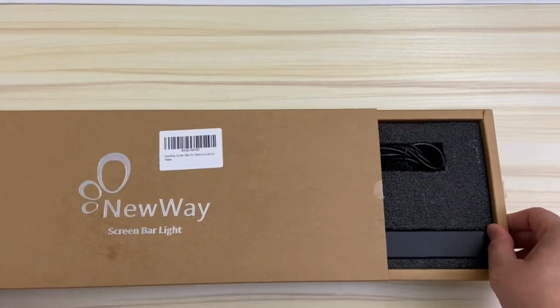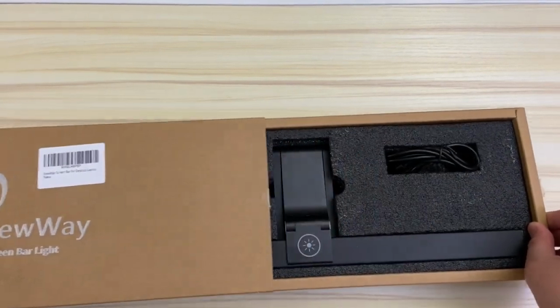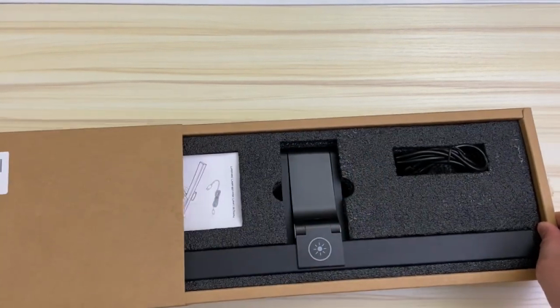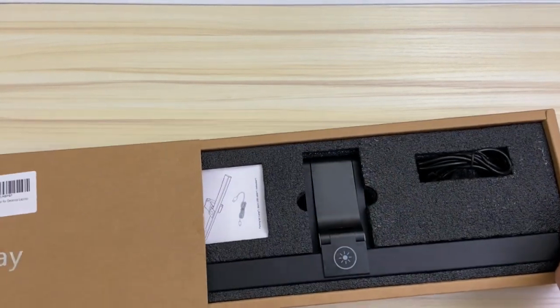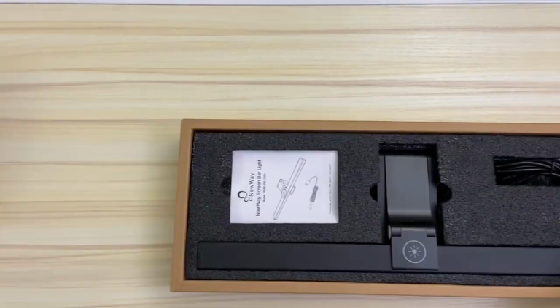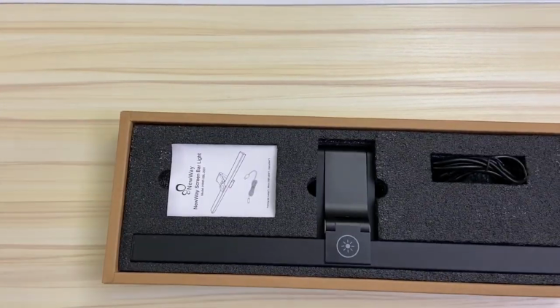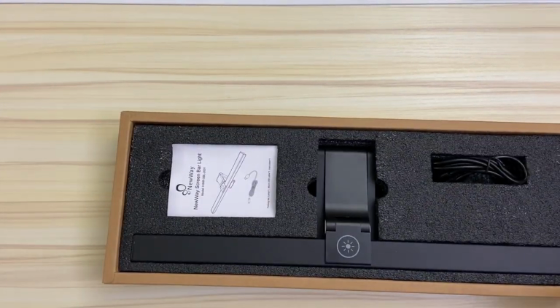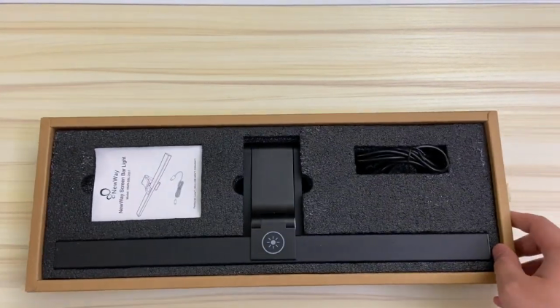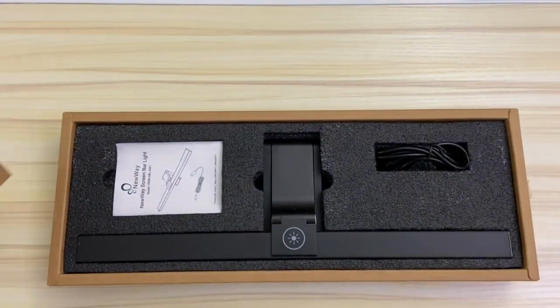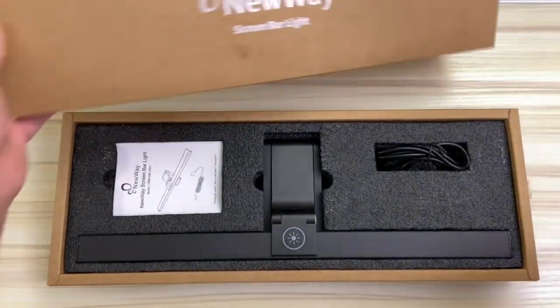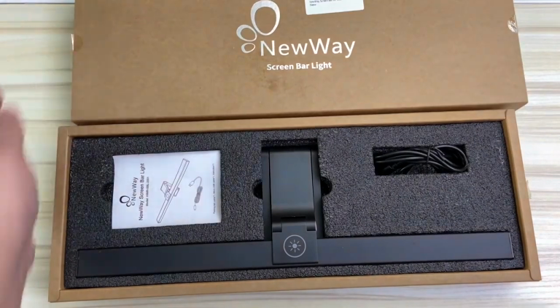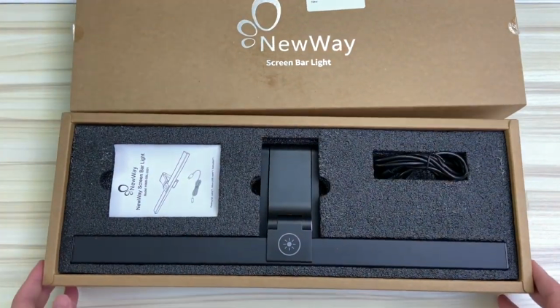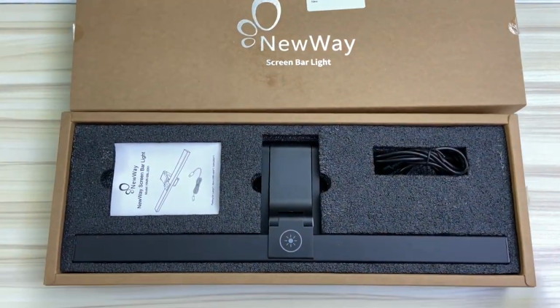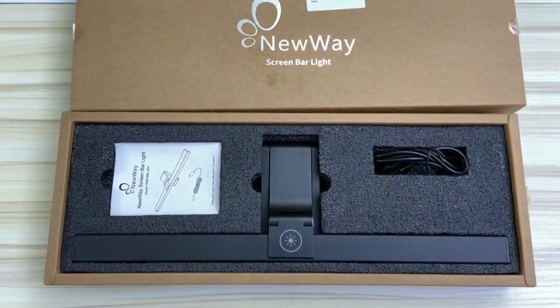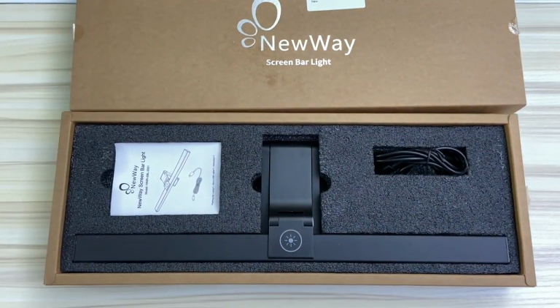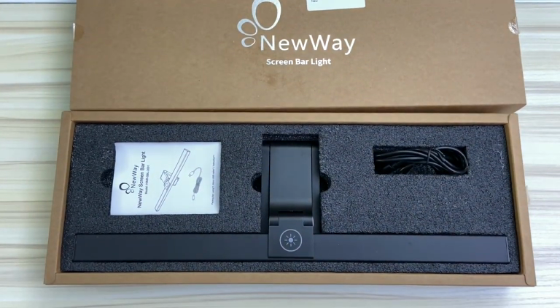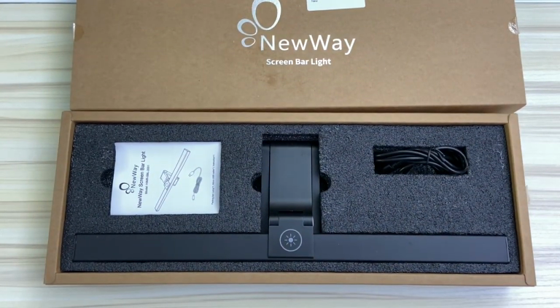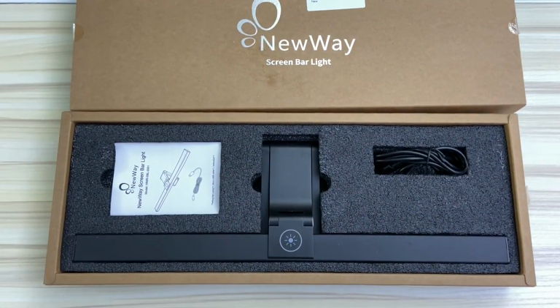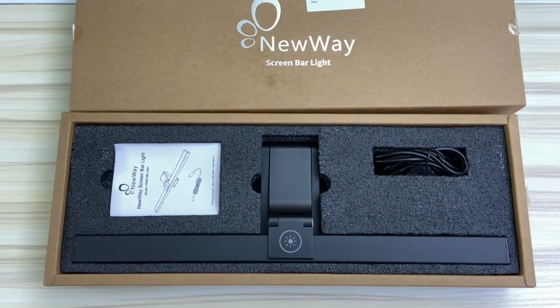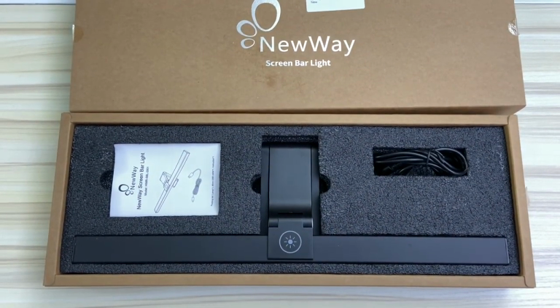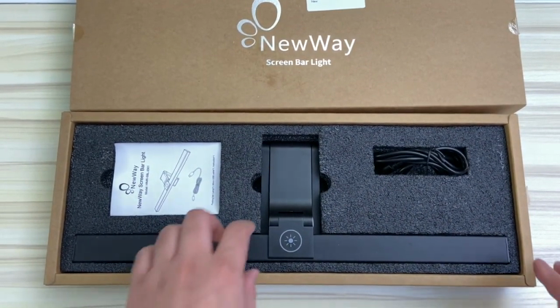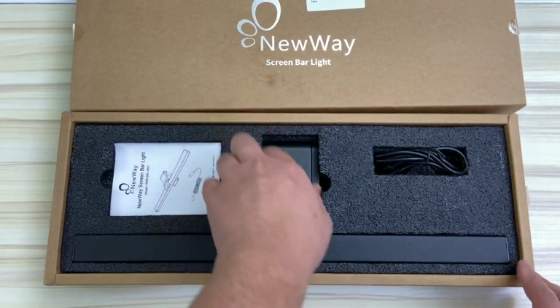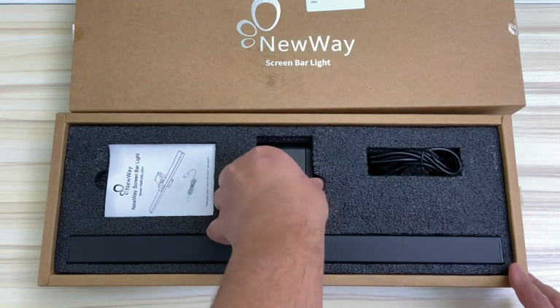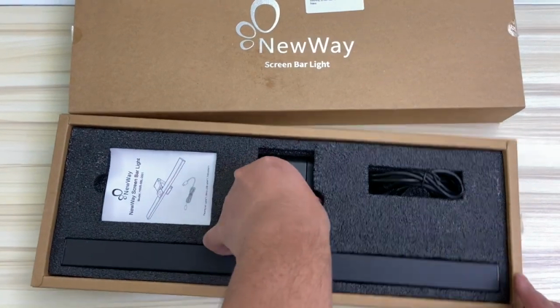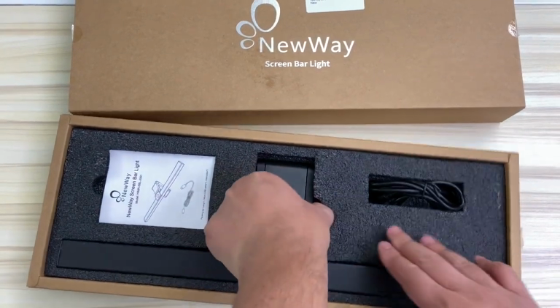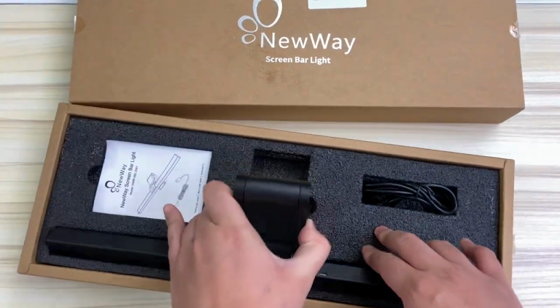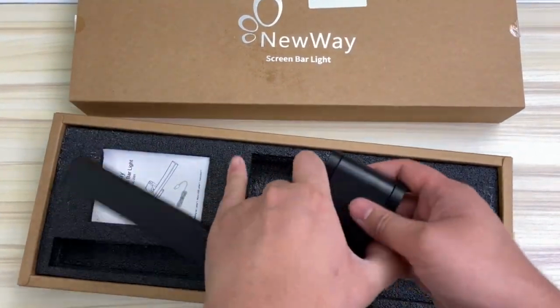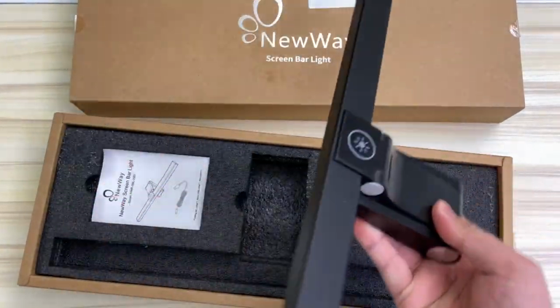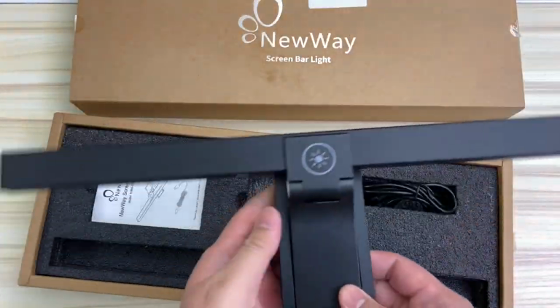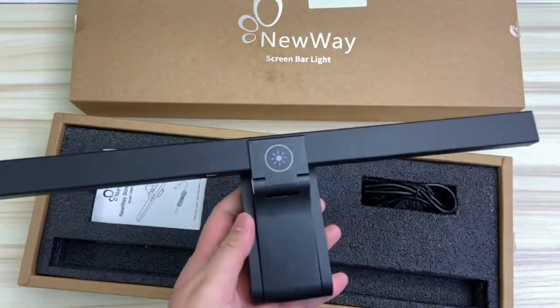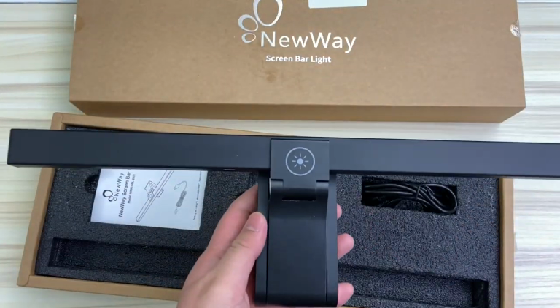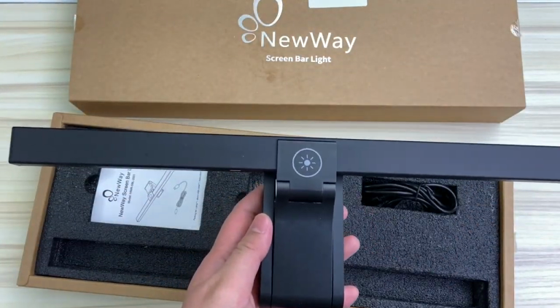So let's open this up and wow, that was actually really smooth and it just slides right out. That was strangely pleasant. As we can see, this light bar — I'm just going to call it a light bar instead of a bar light because it just sounds so much better that way.